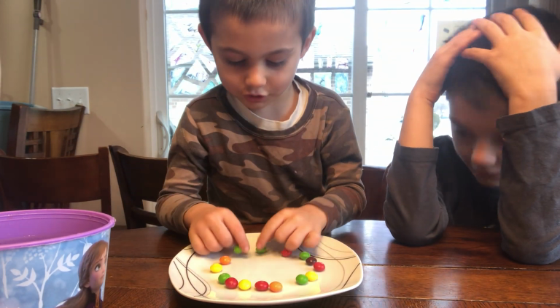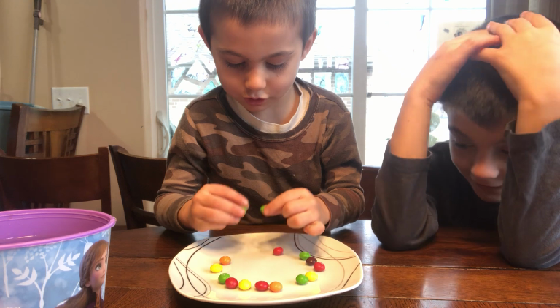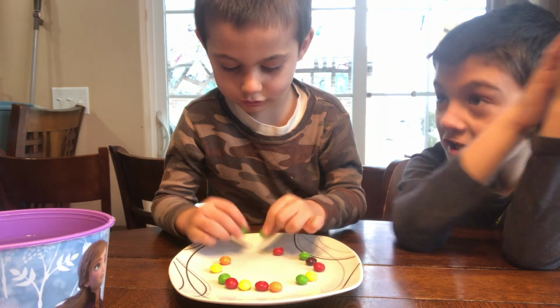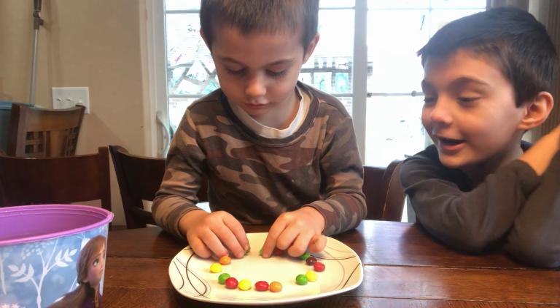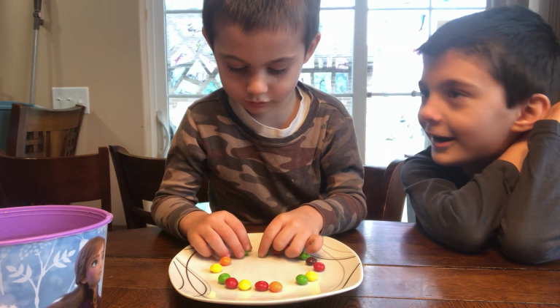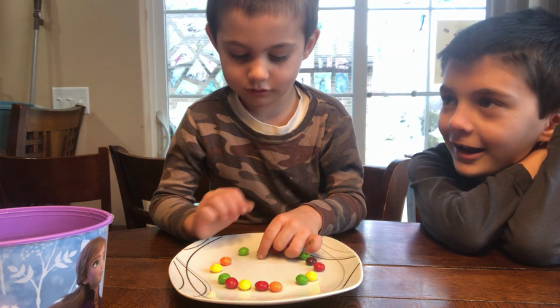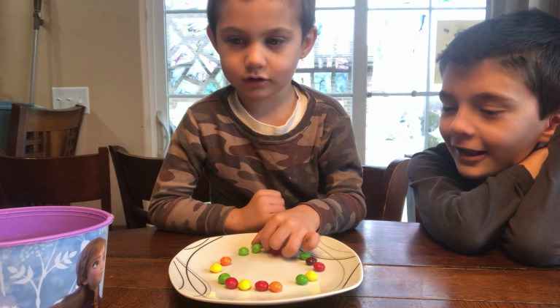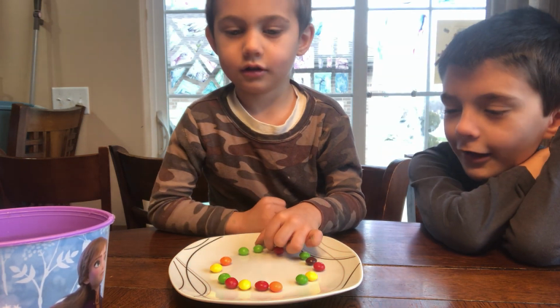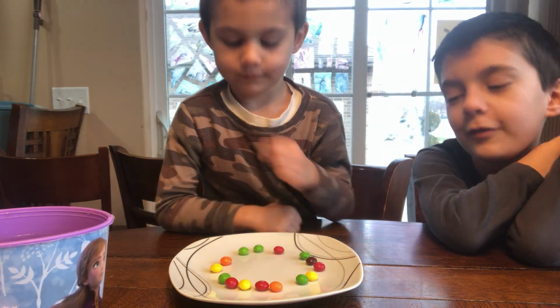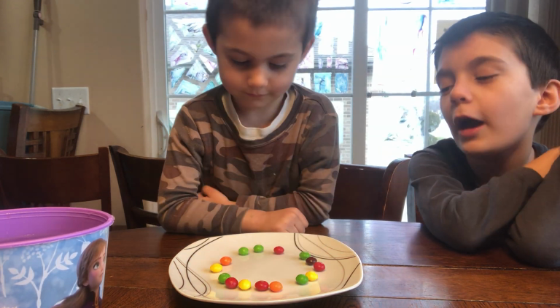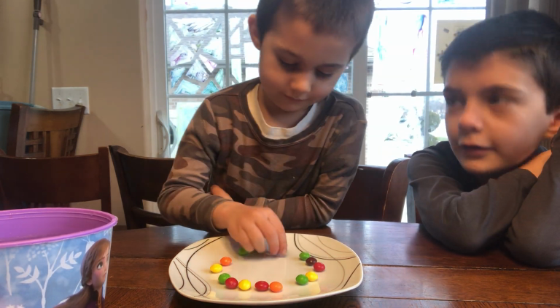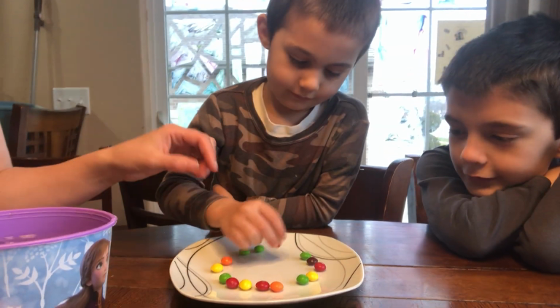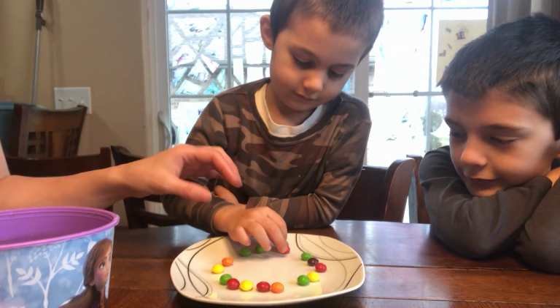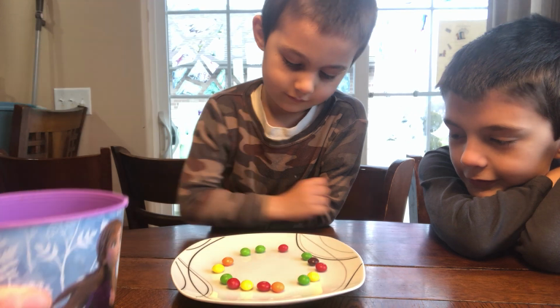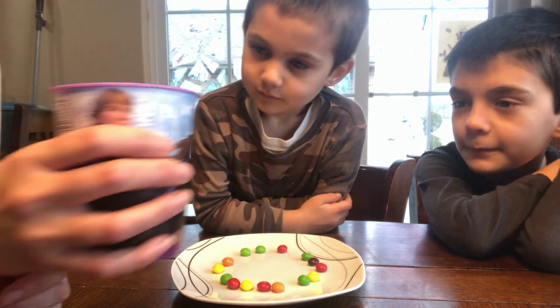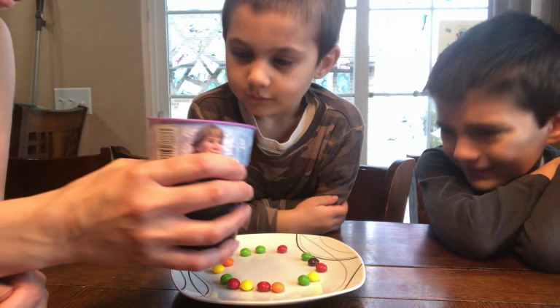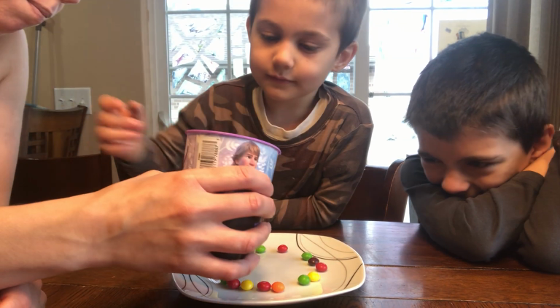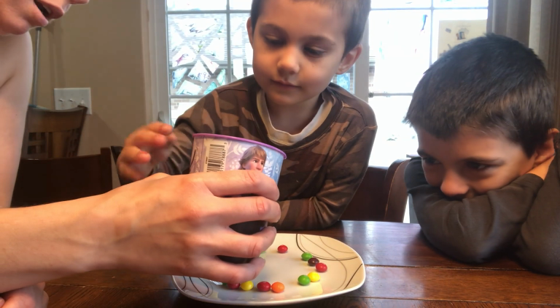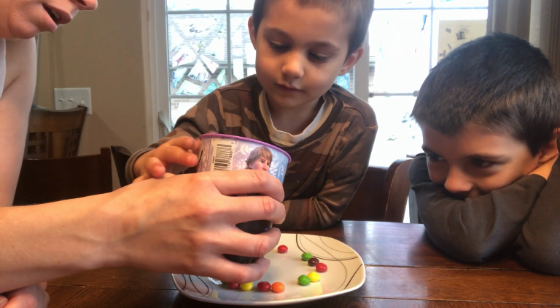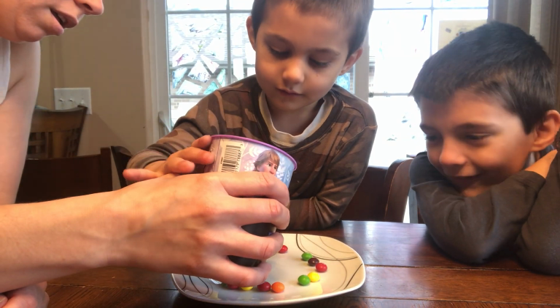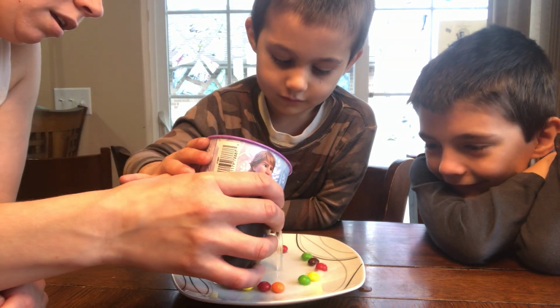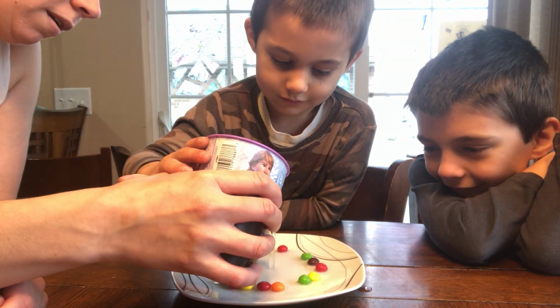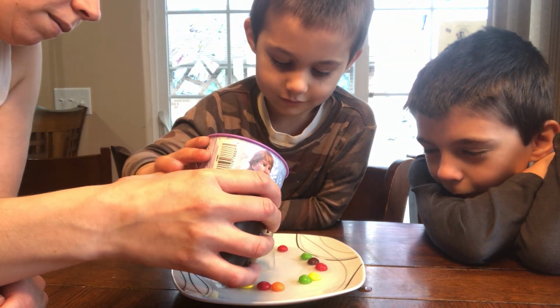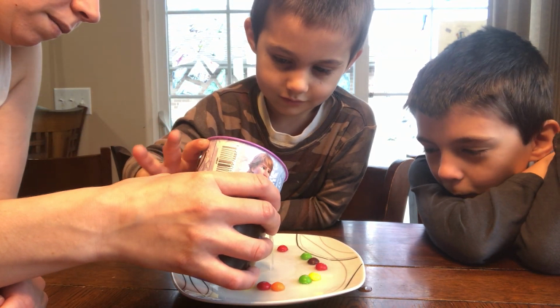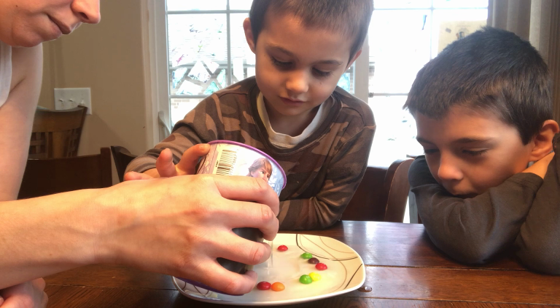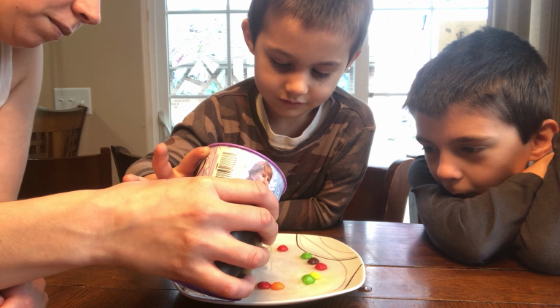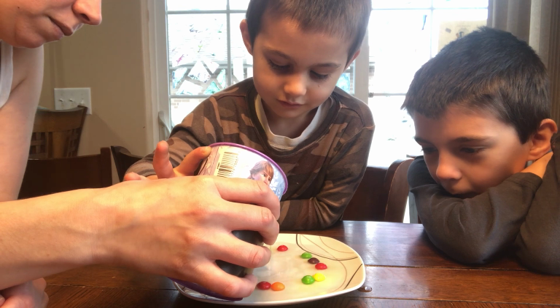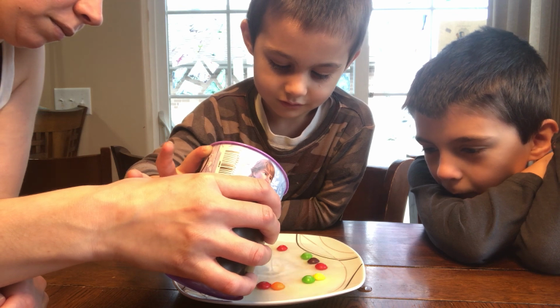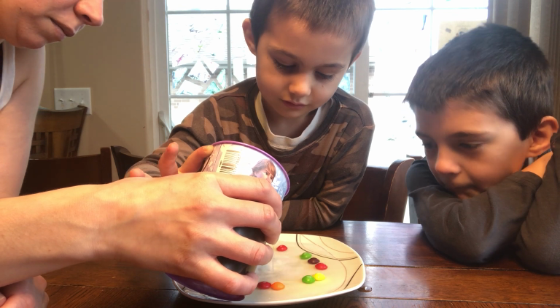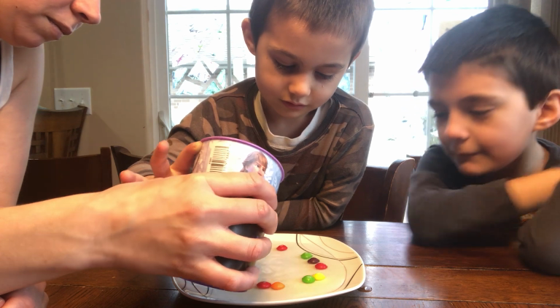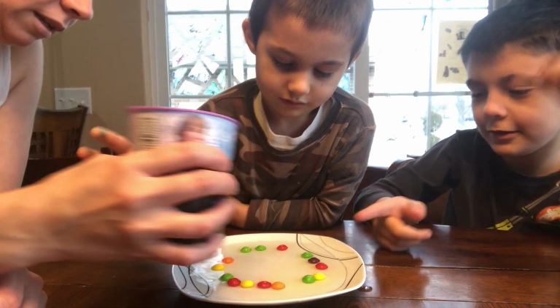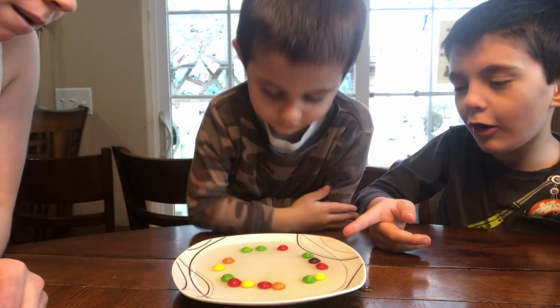They're going to switch their color. Switch the color? What do you mean? Let's see. Here we go. We're going to pour it in the middle.